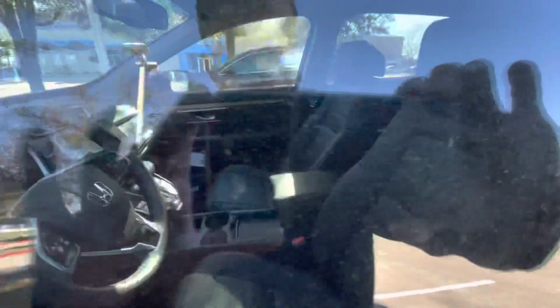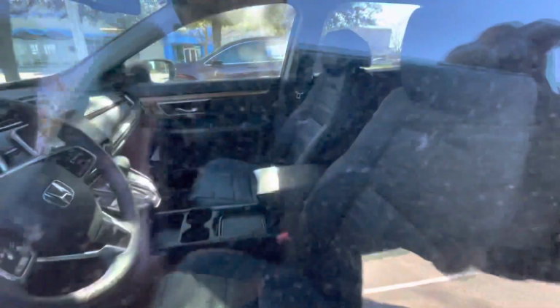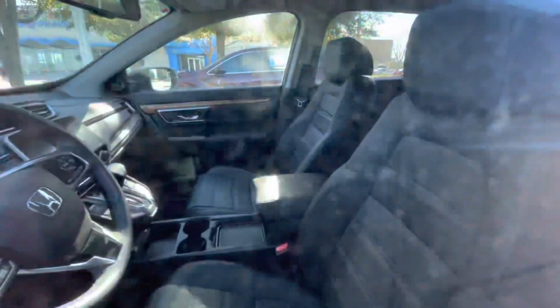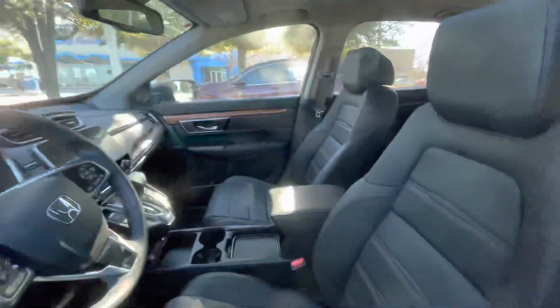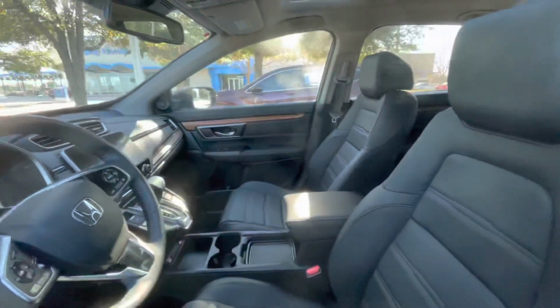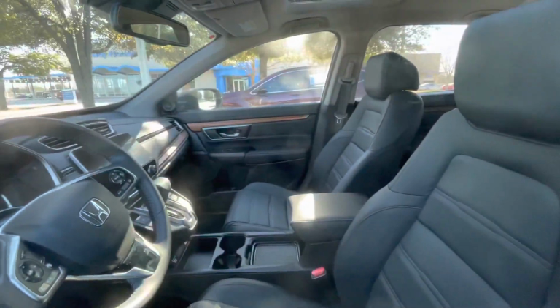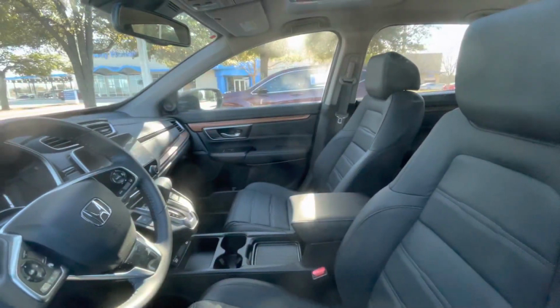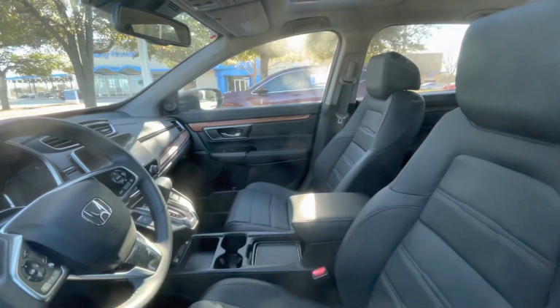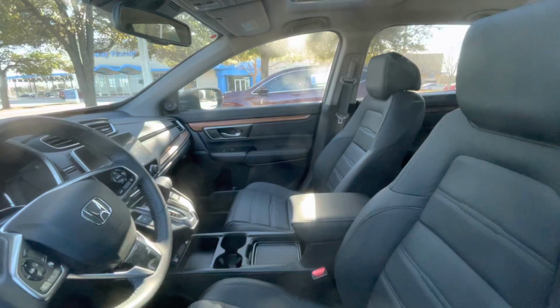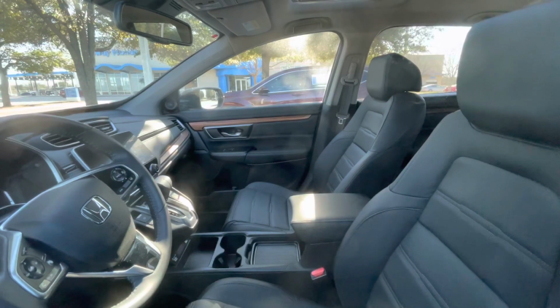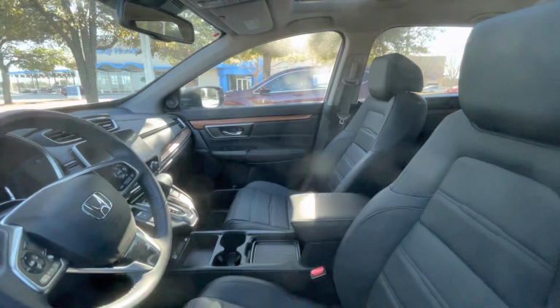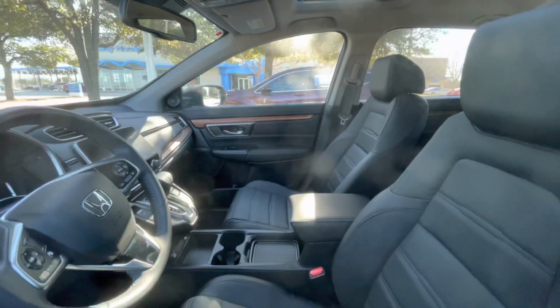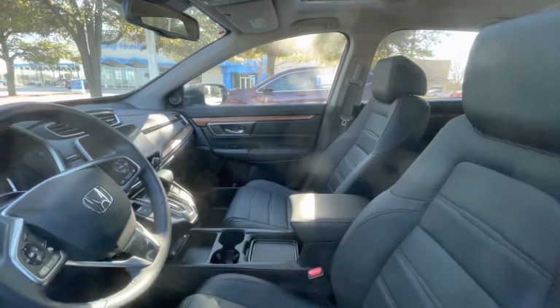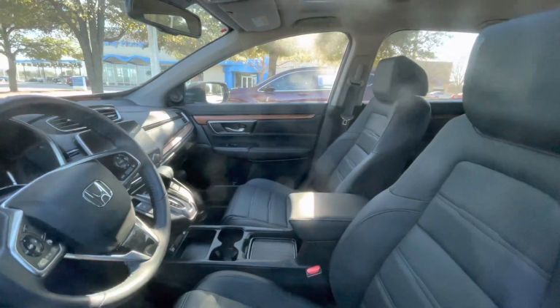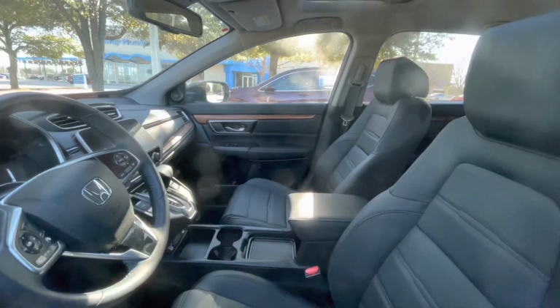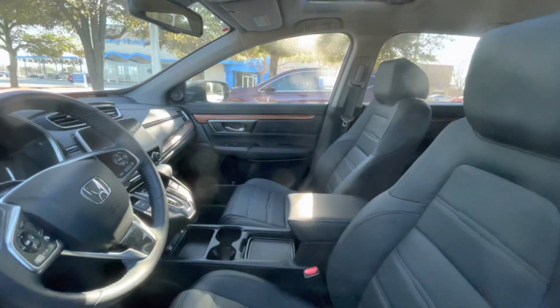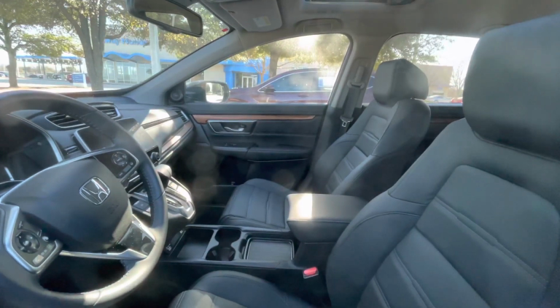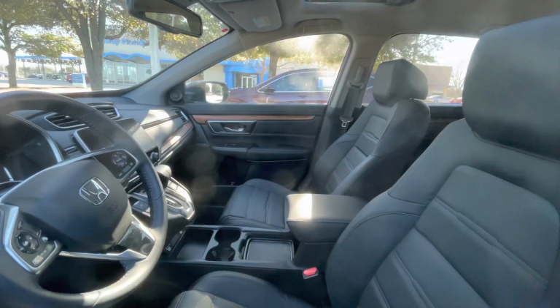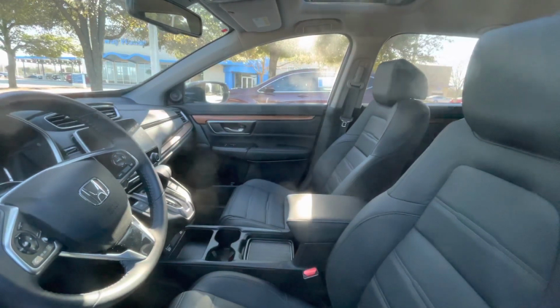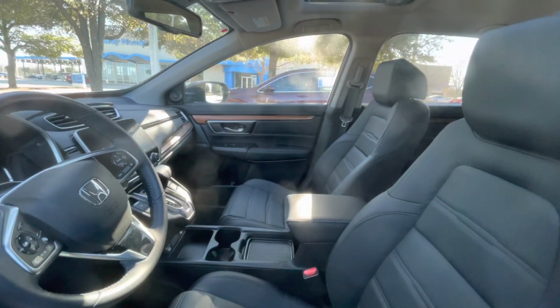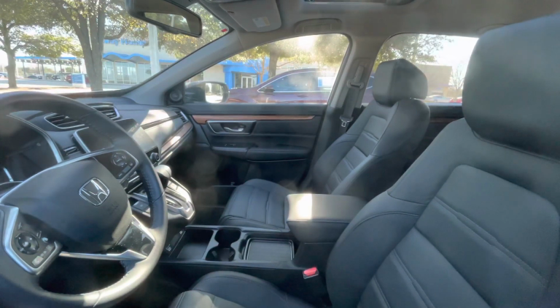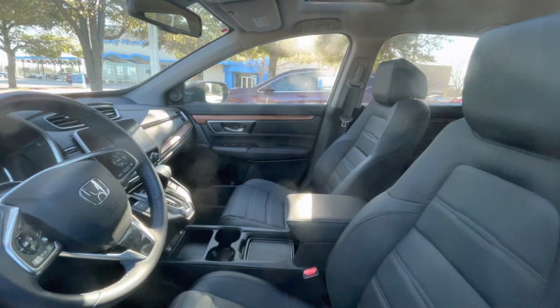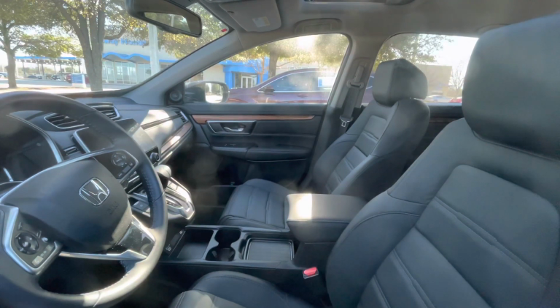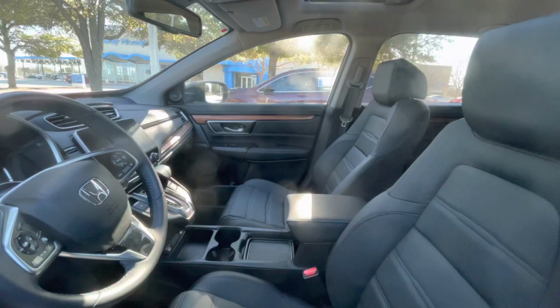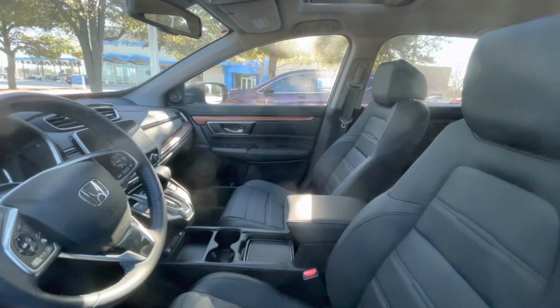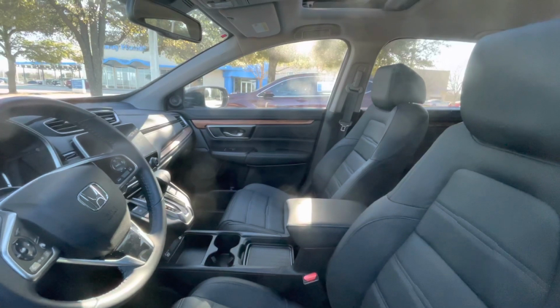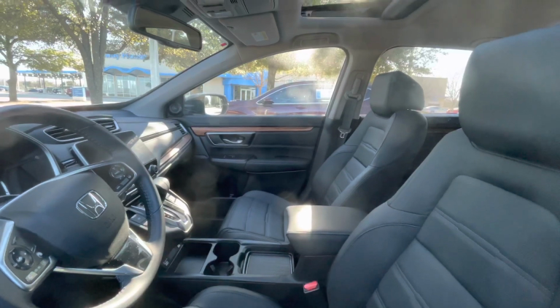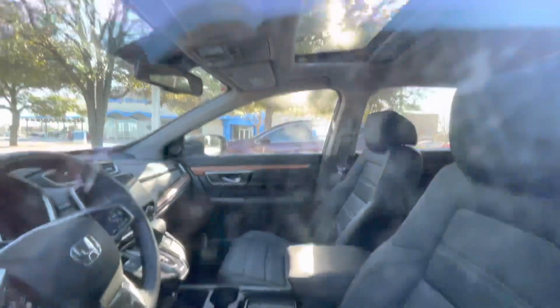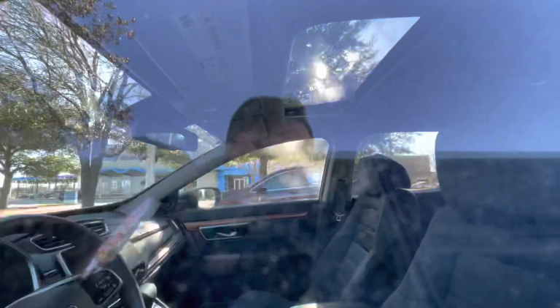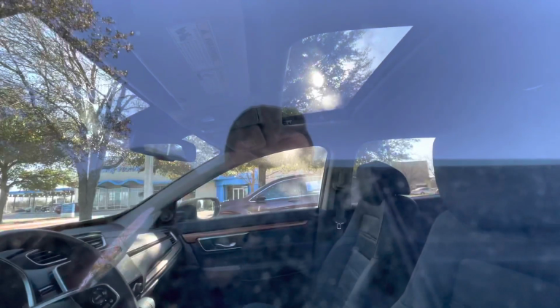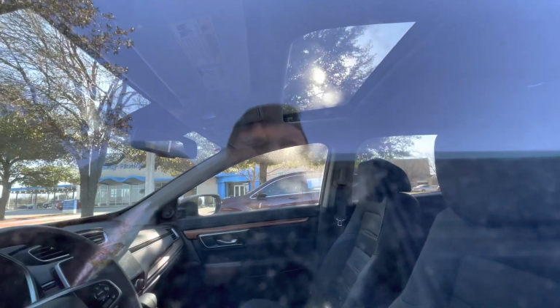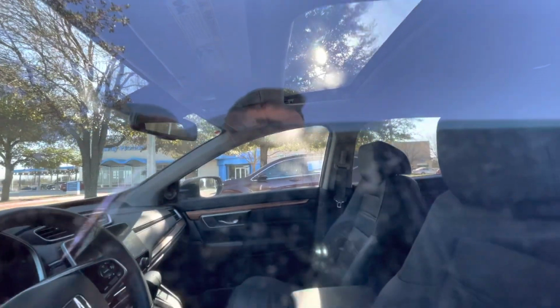Going into the inside, we have the nice leather in there. You also have your Apple CarPlay, Android Auto, as well as all your safety features, as well as a nice moonroof in there.